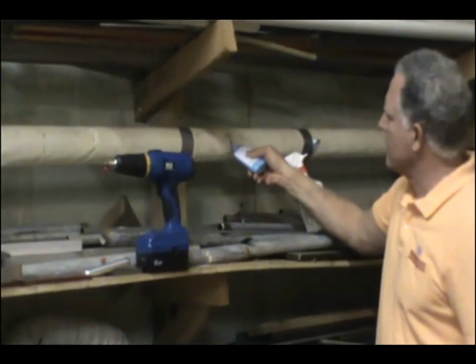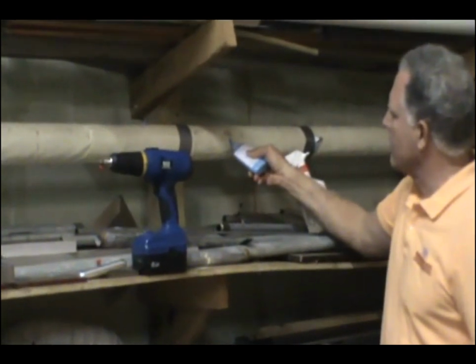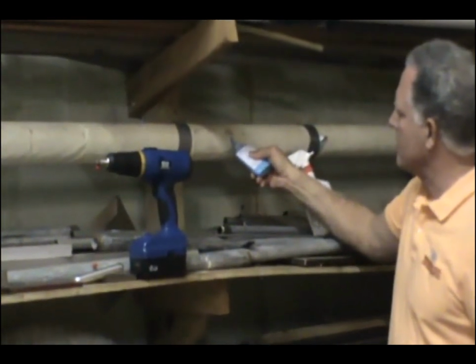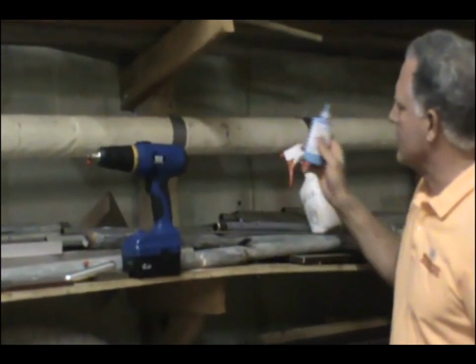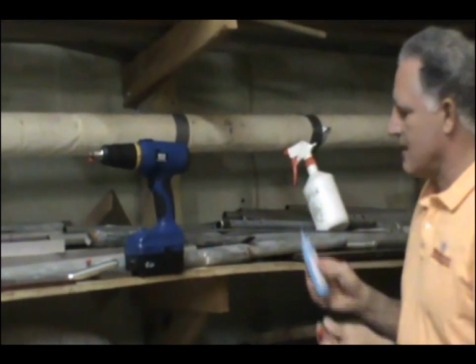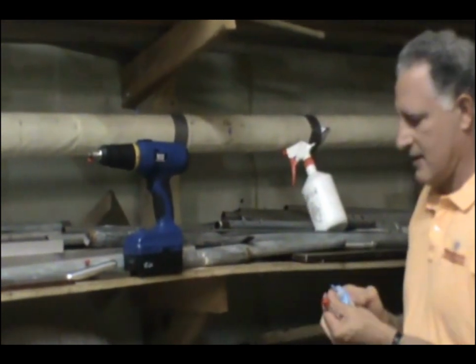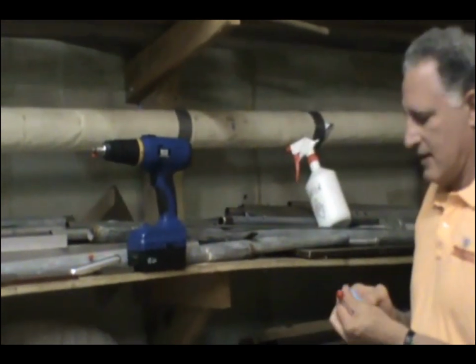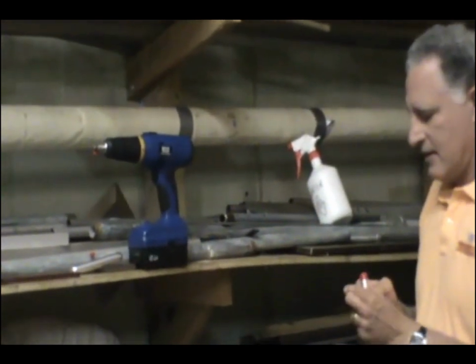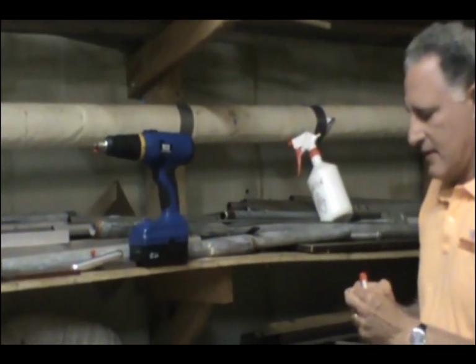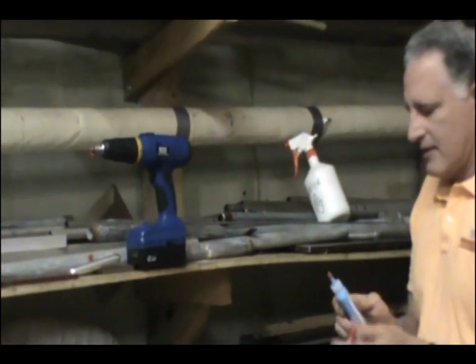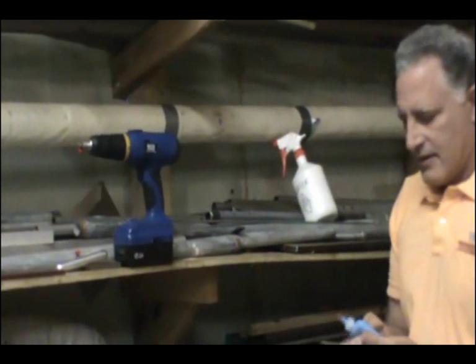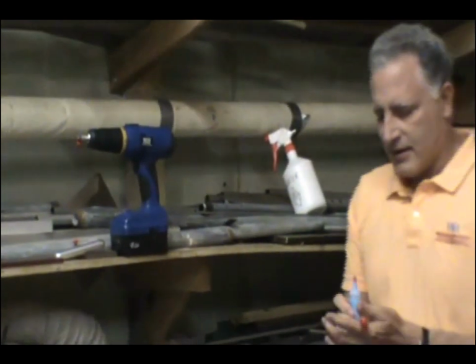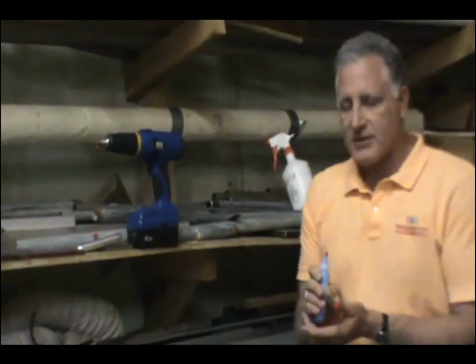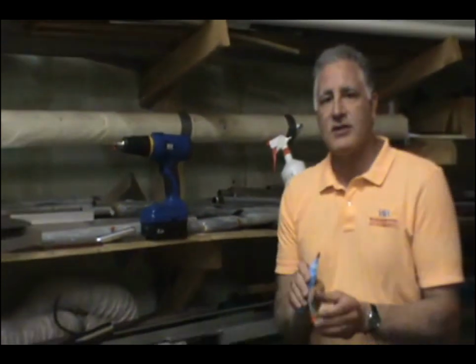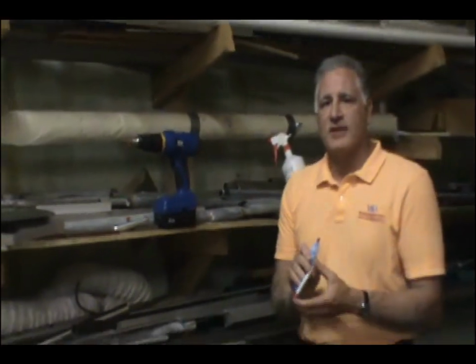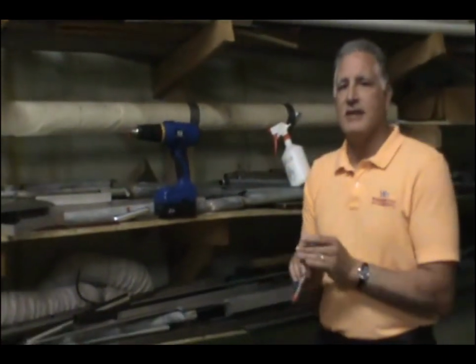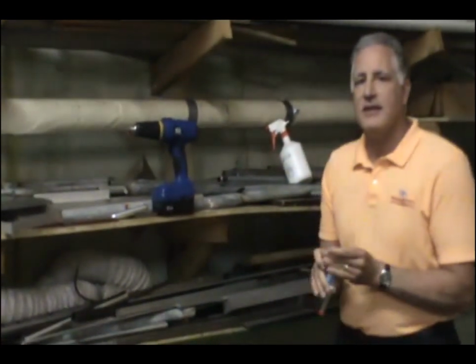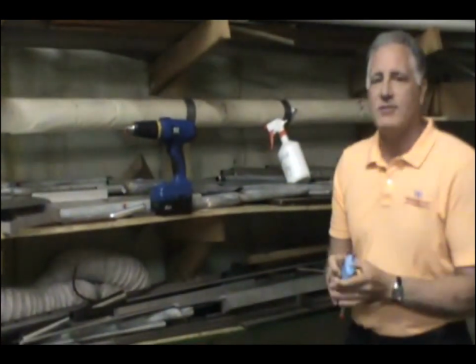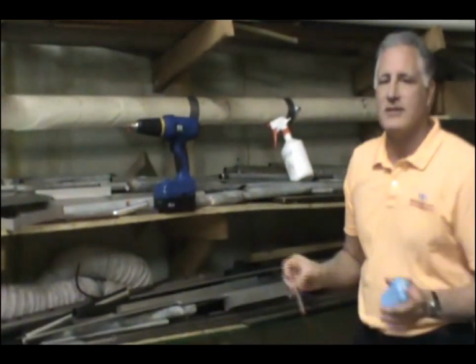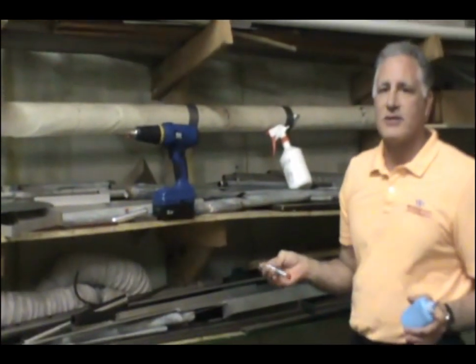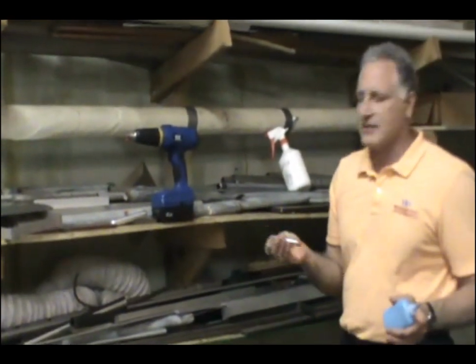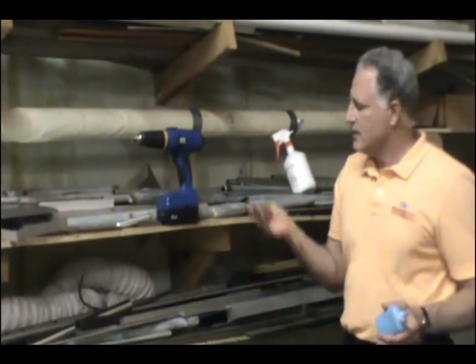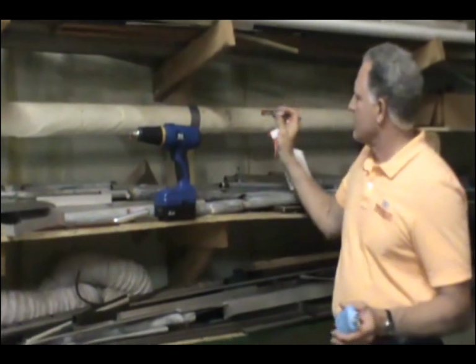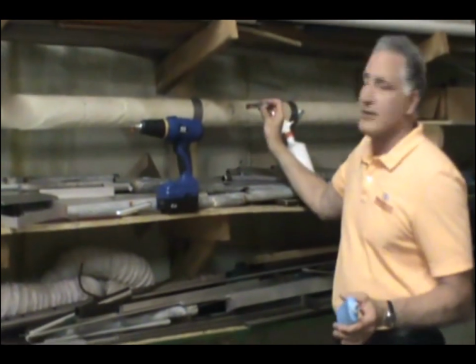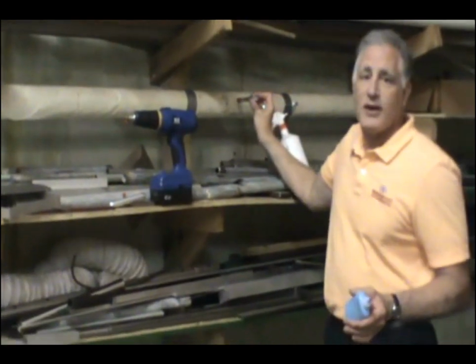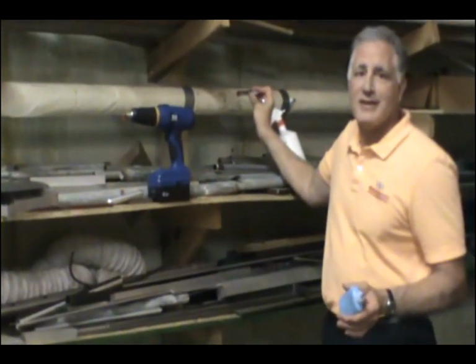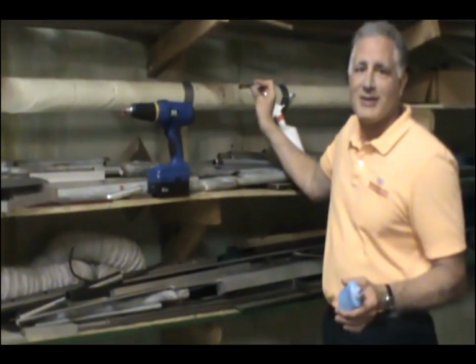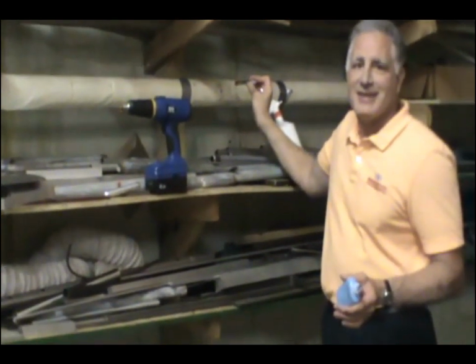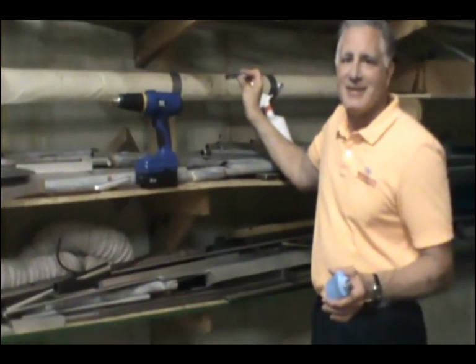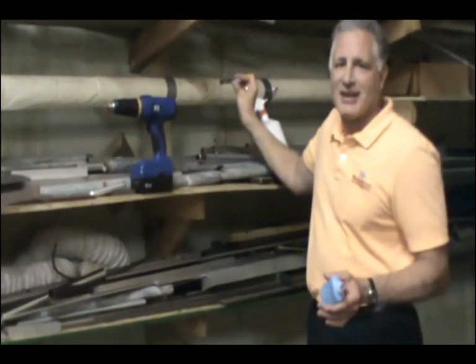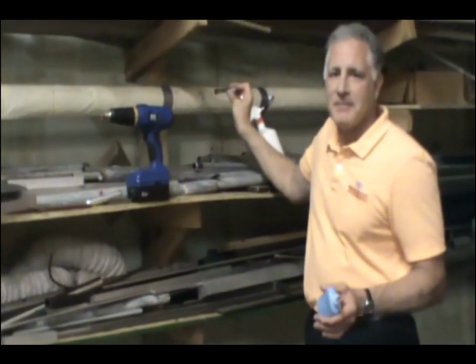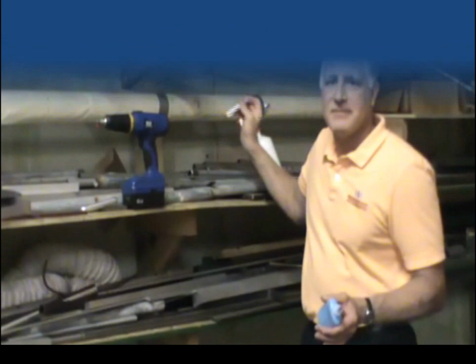Fill it right up with some Wonderfill encapsulation. Look at that. And just like we showed previously, absolutely using this coring system, we are still number one in the industry. See you next time.